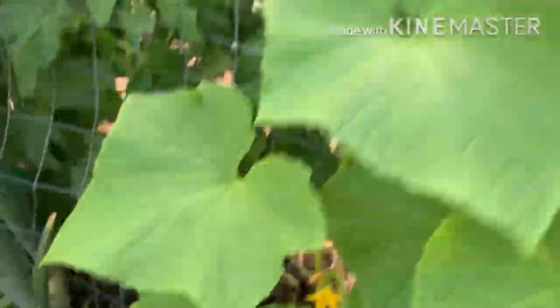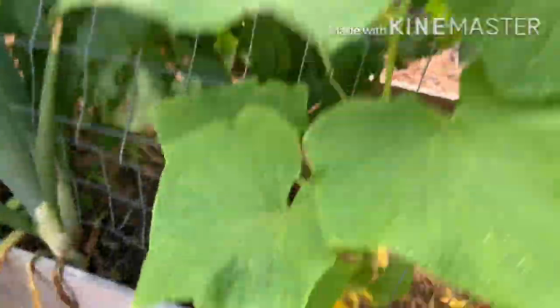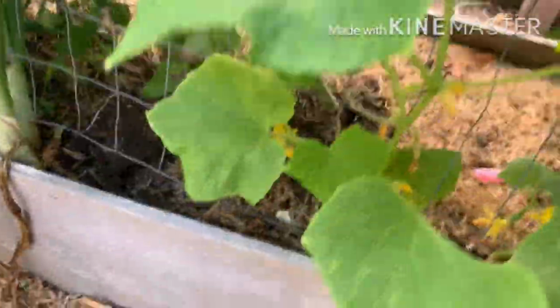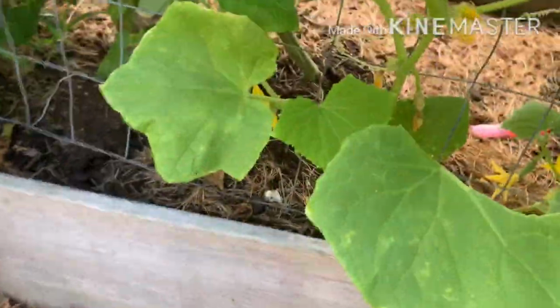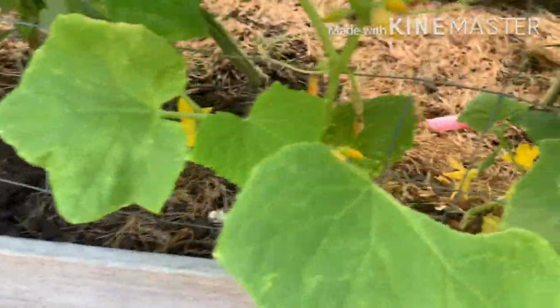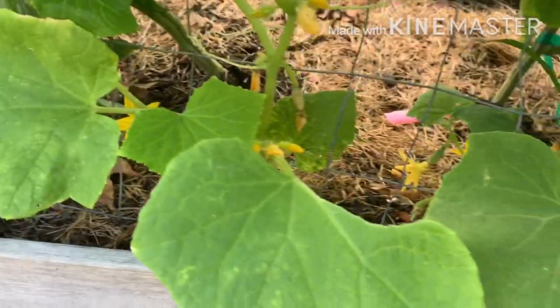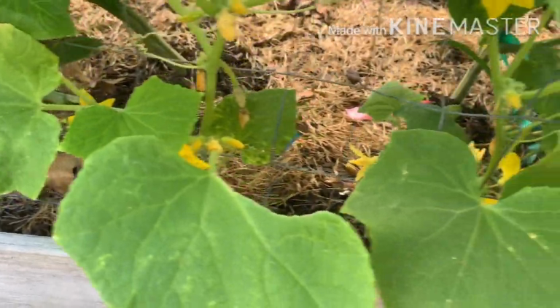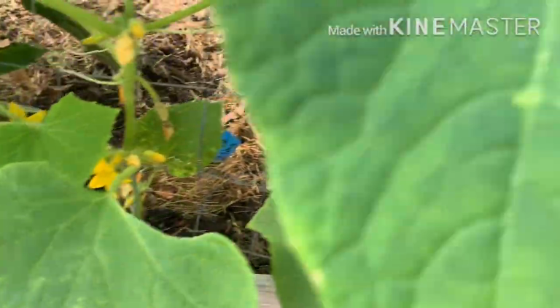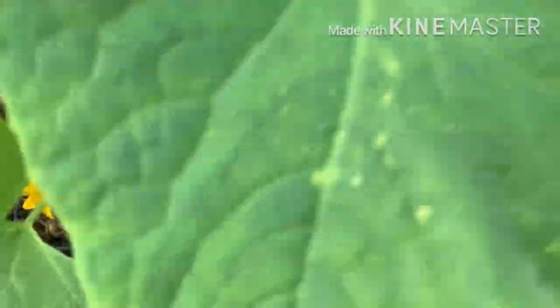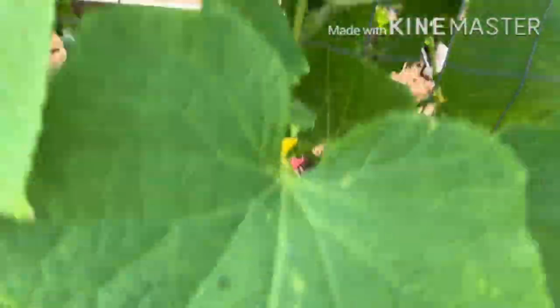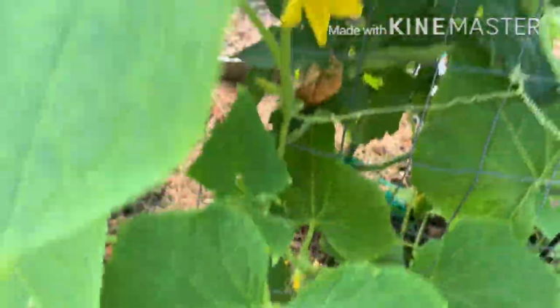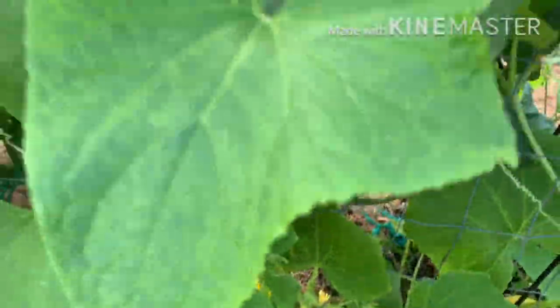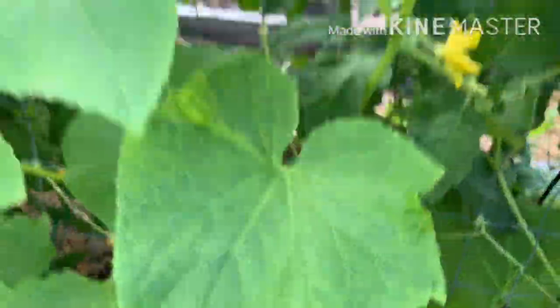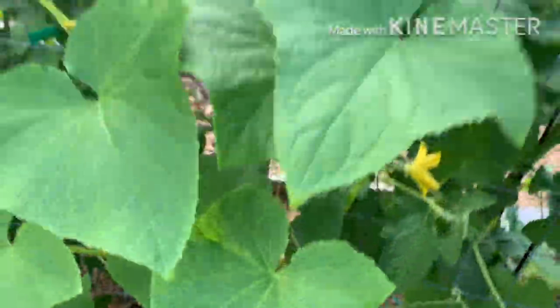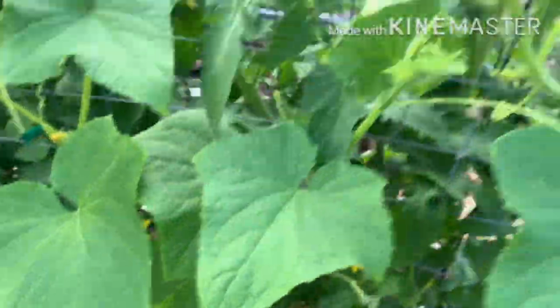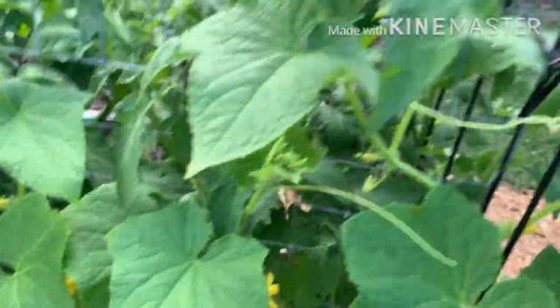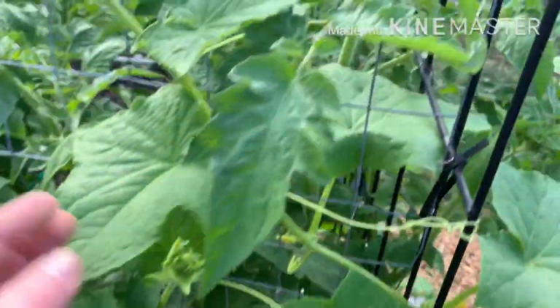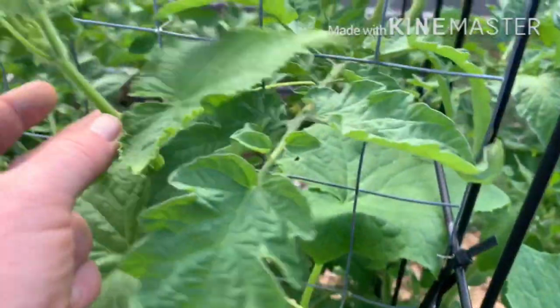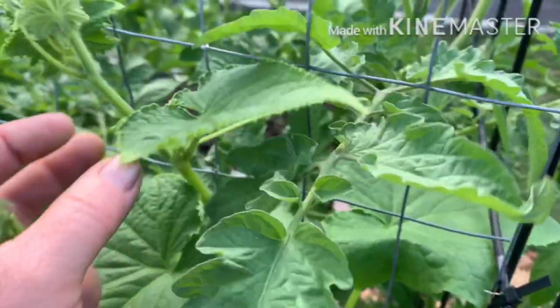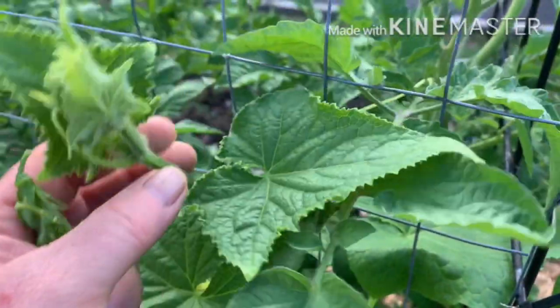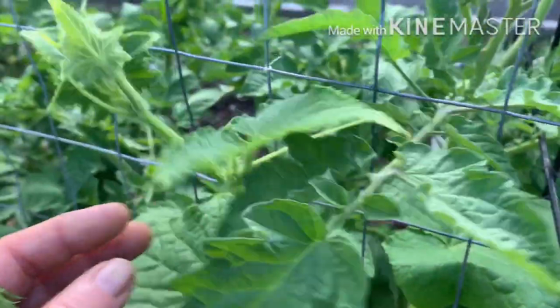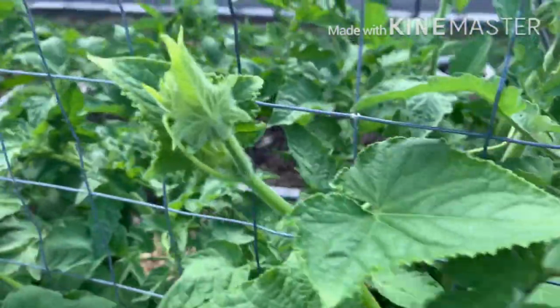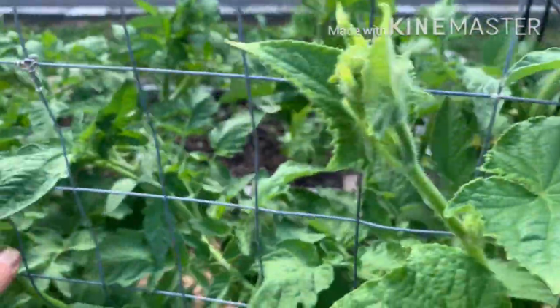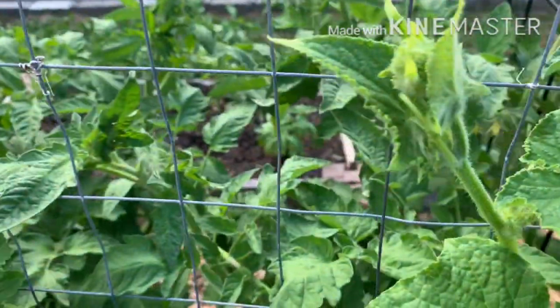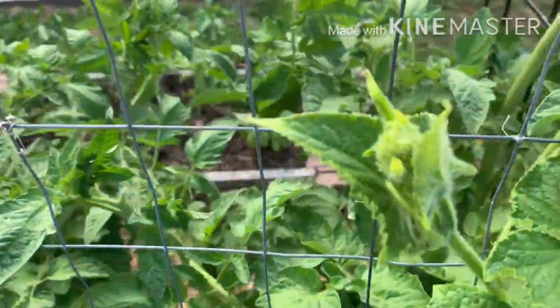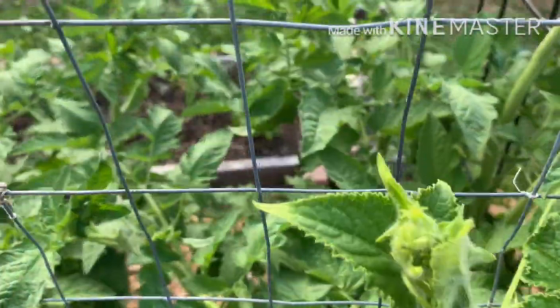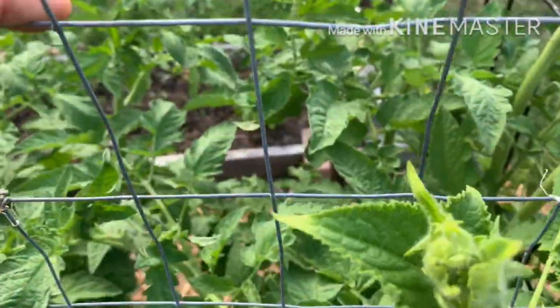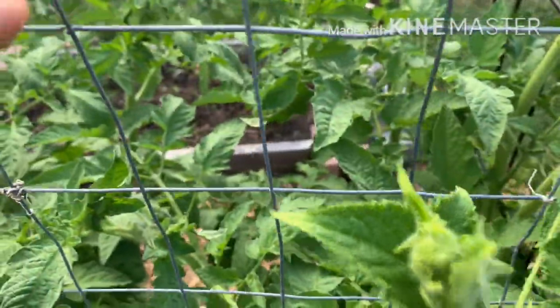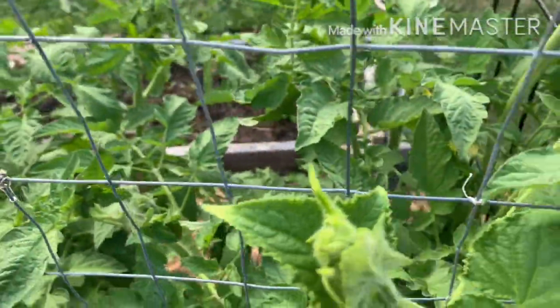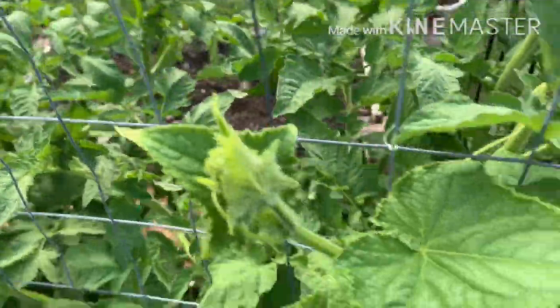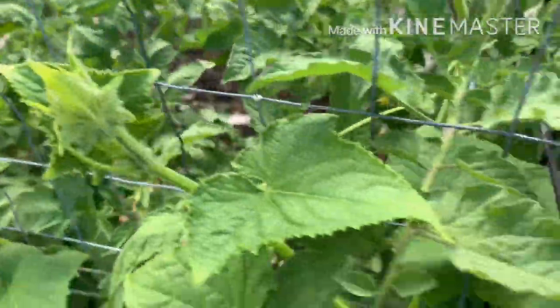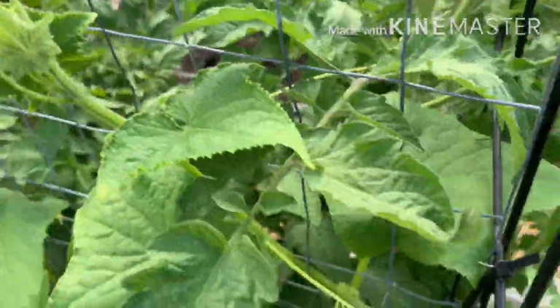Then I have cucumbers growing up on this side of the trellis, which I'm training for this side, to give the tomatoes on the other side some room.